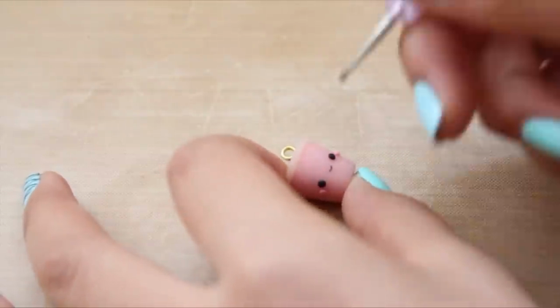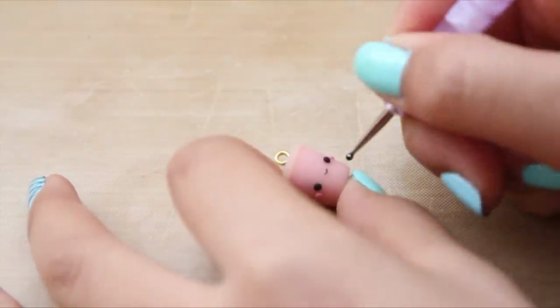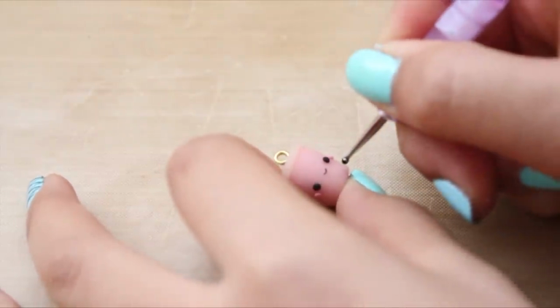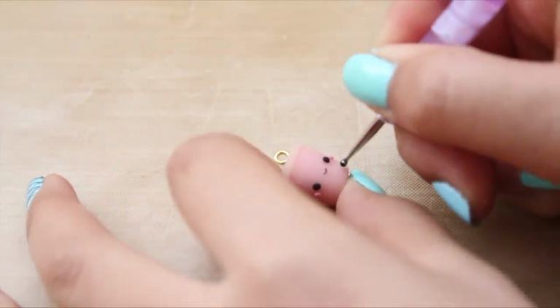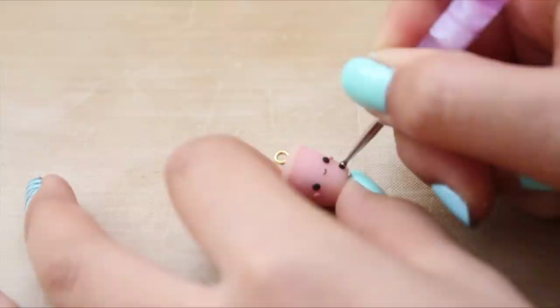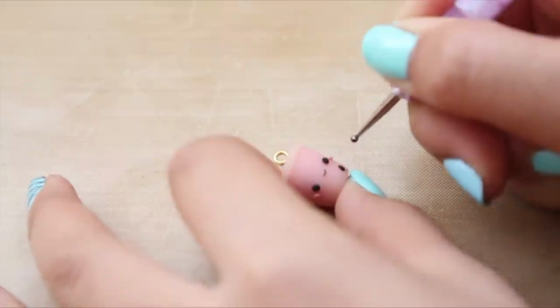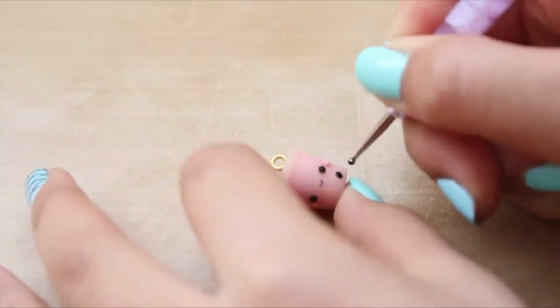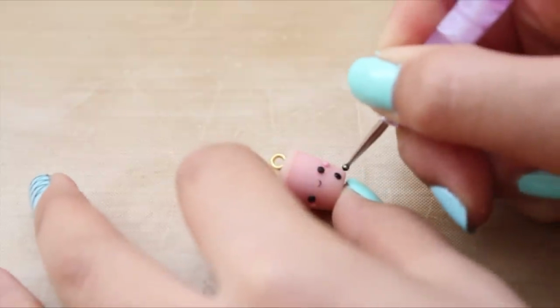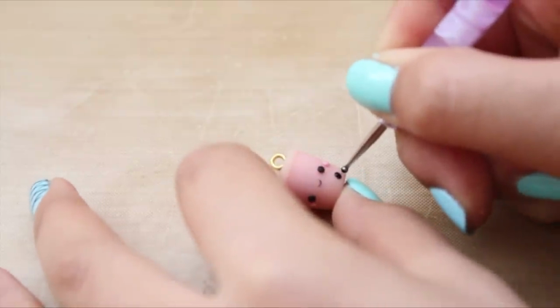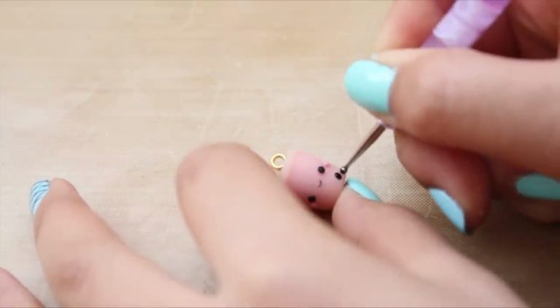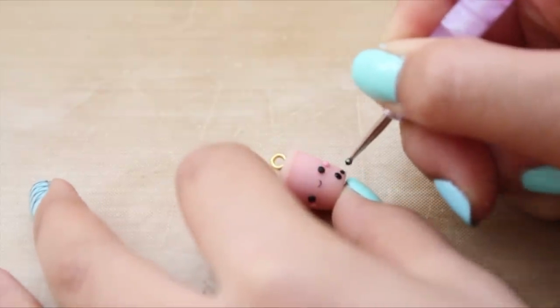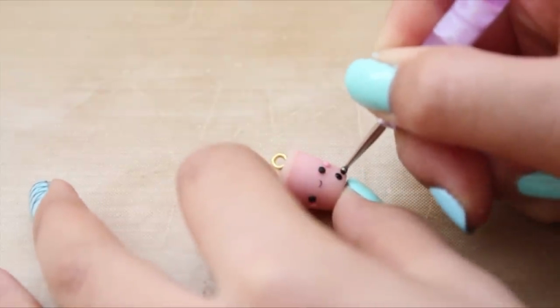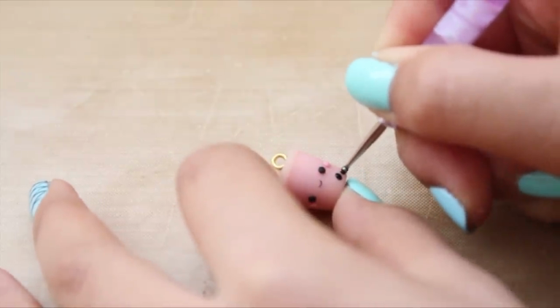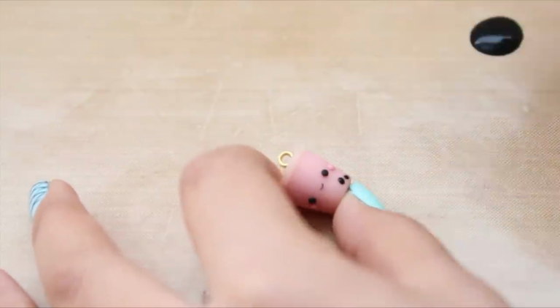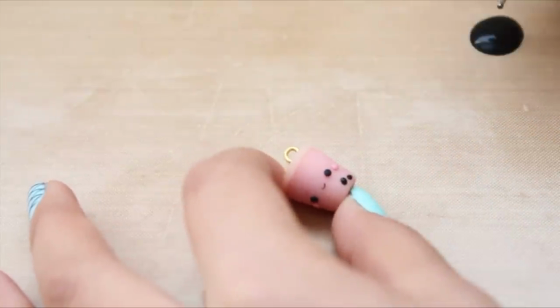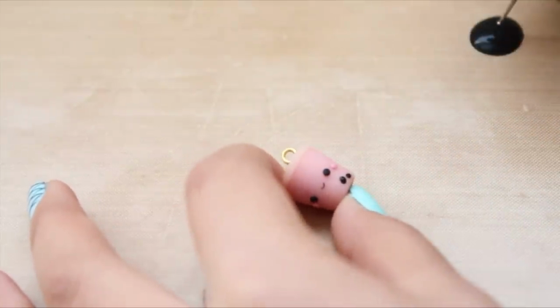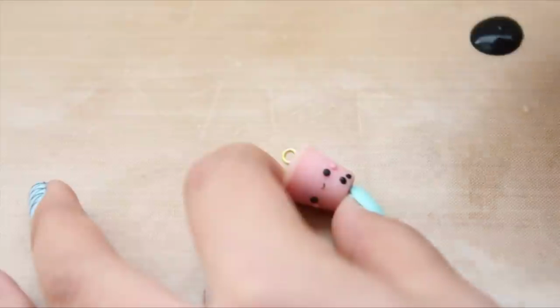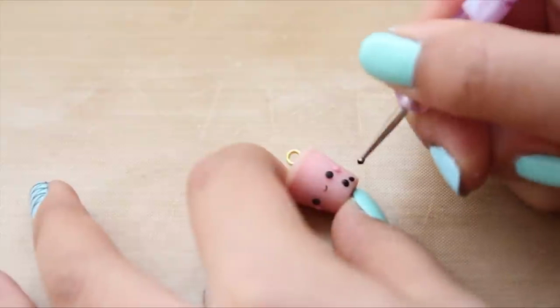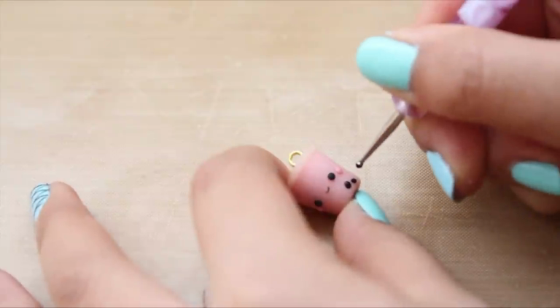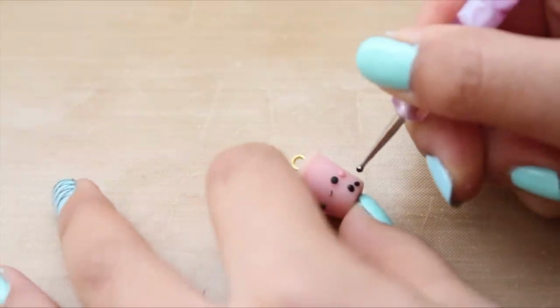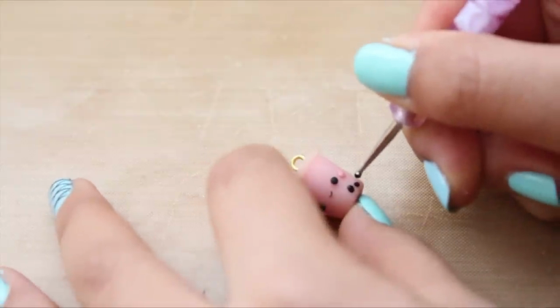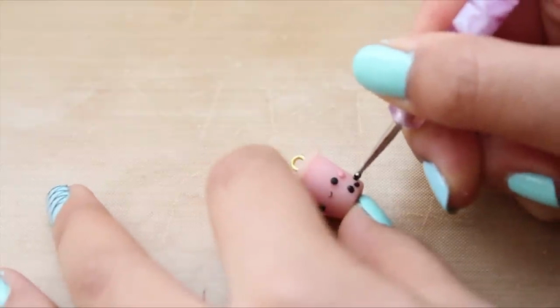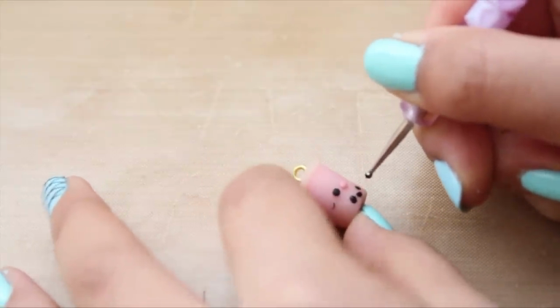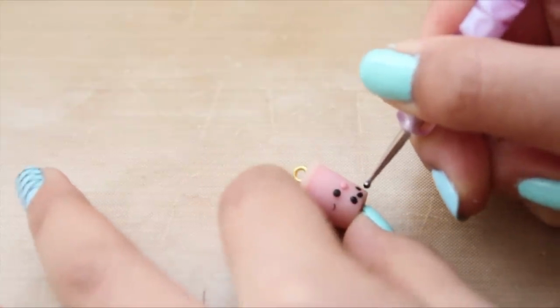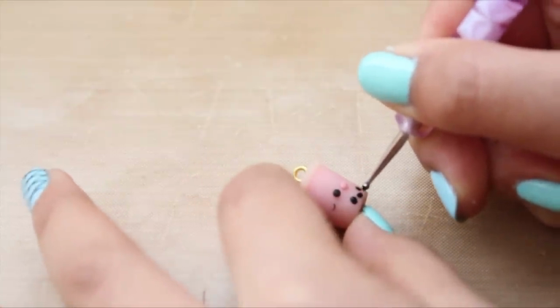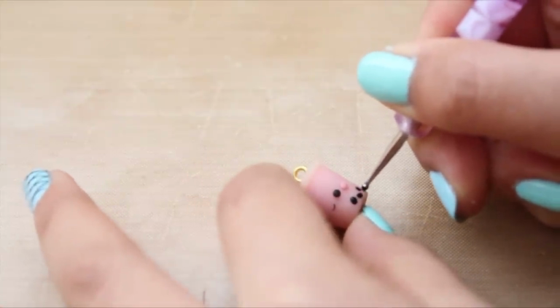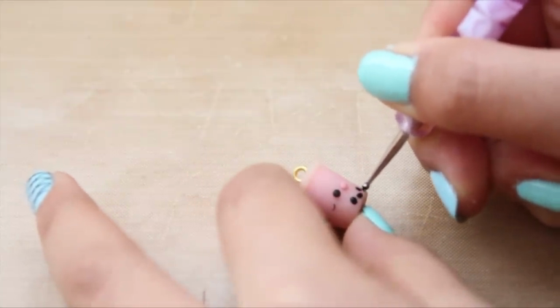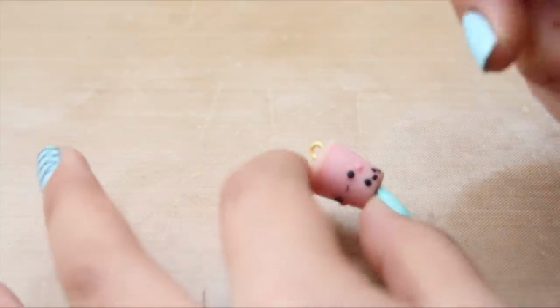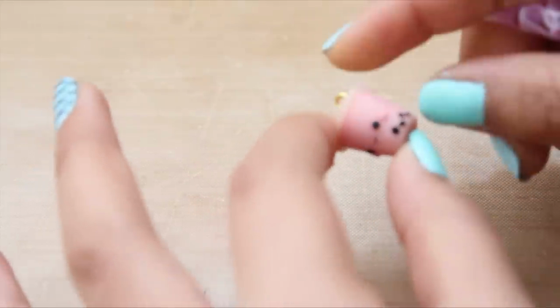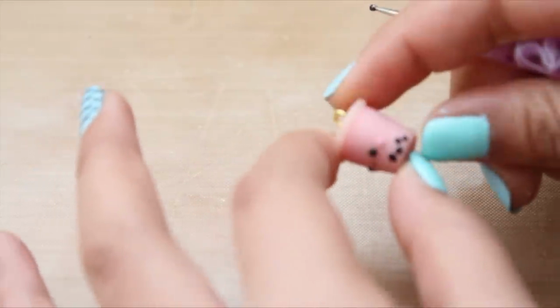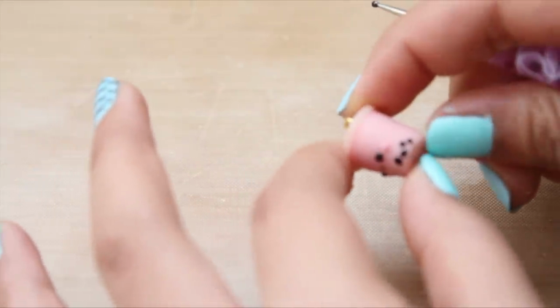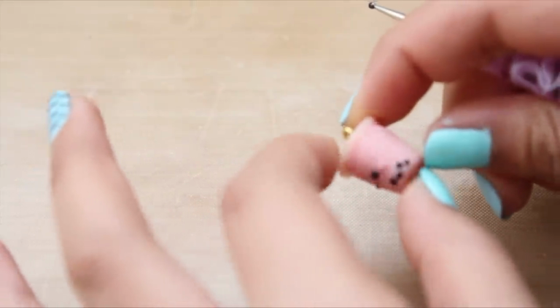Once it's cooled down completely, take some black acrylic paint and a dotting tool and you're going to dot on some little pearls. You're going to do this all around the whole drink, but only do it at the bottom.